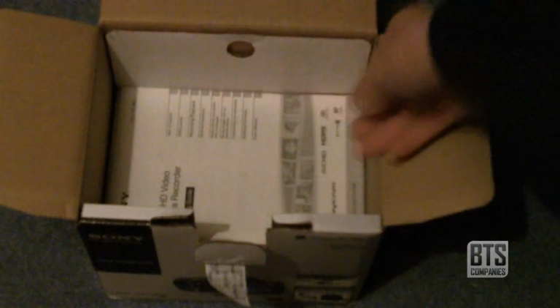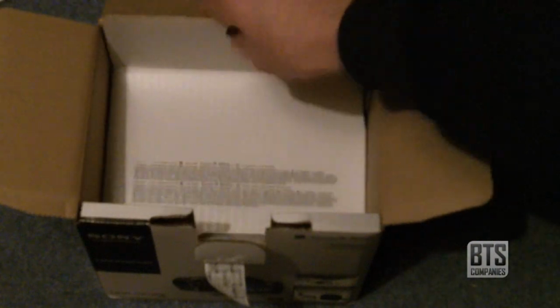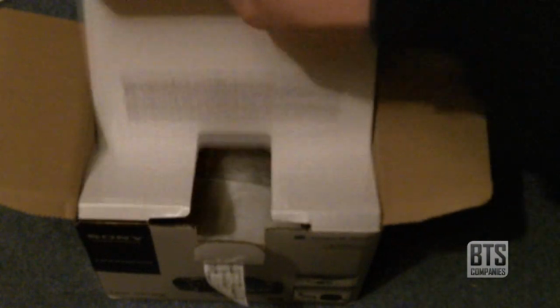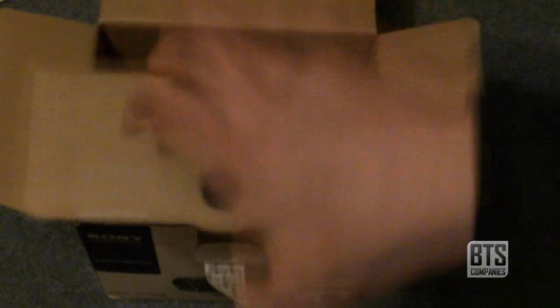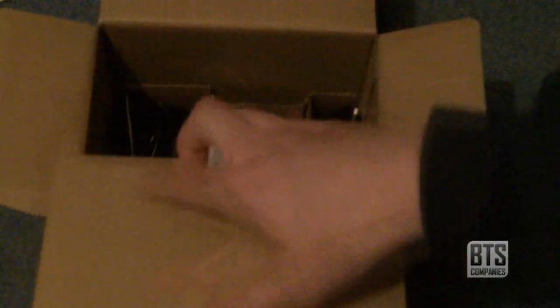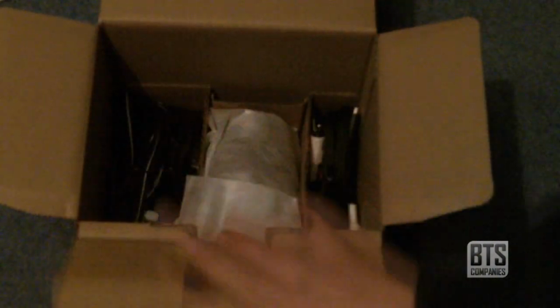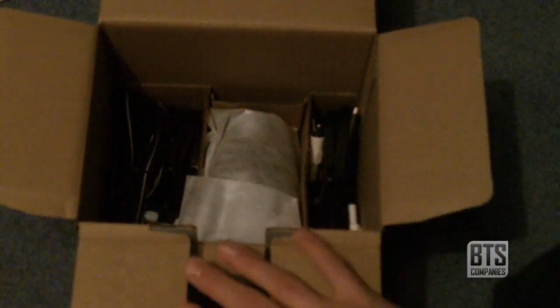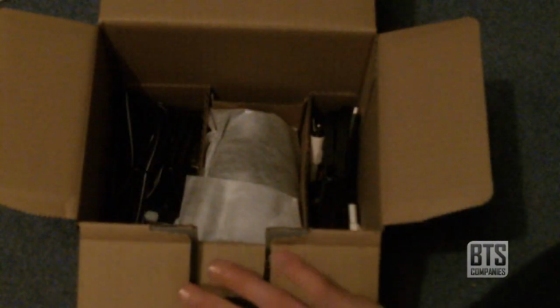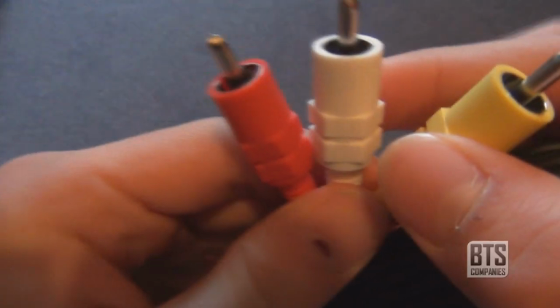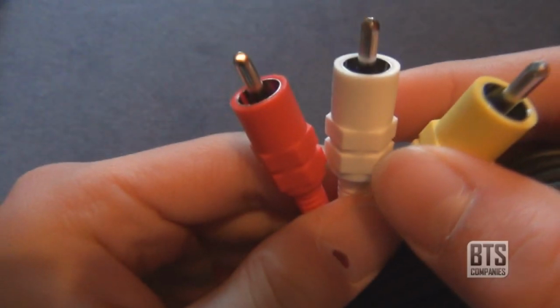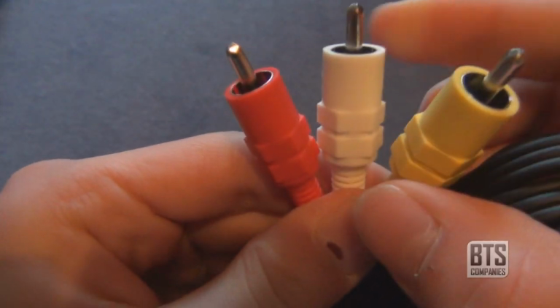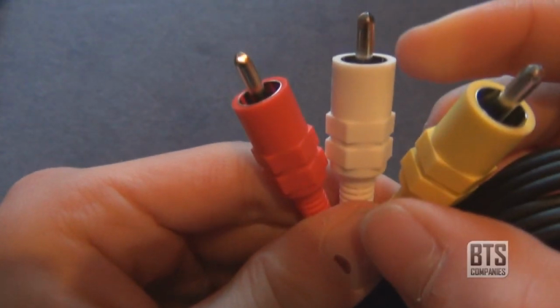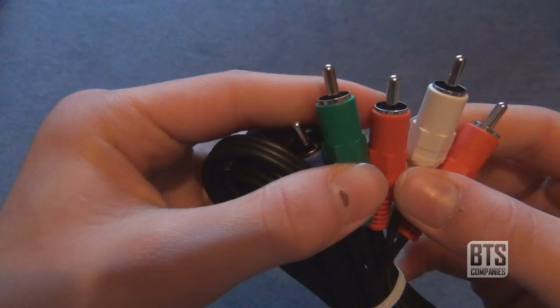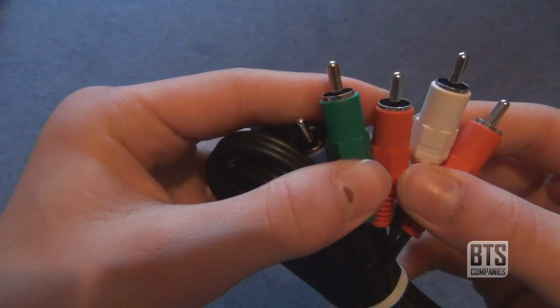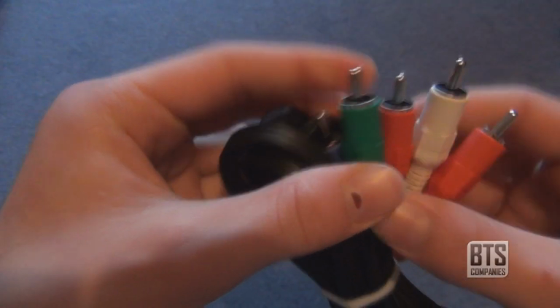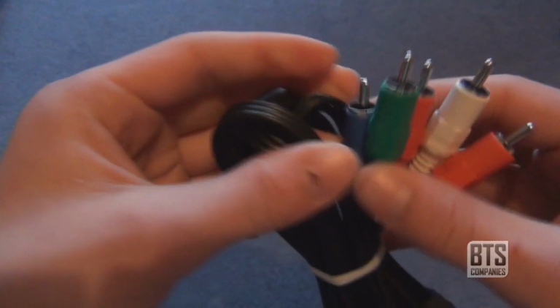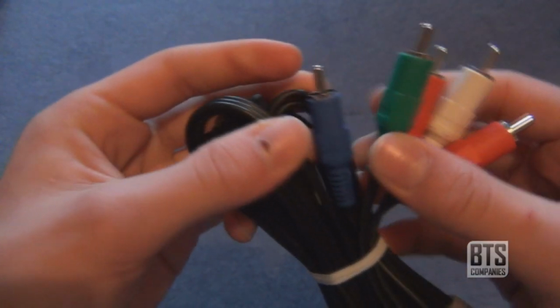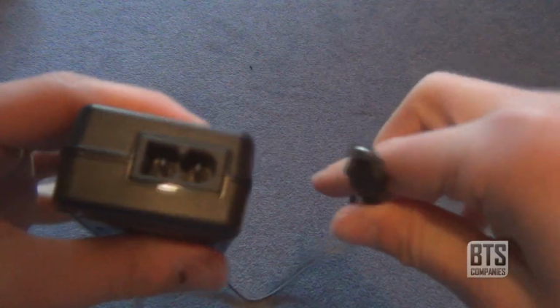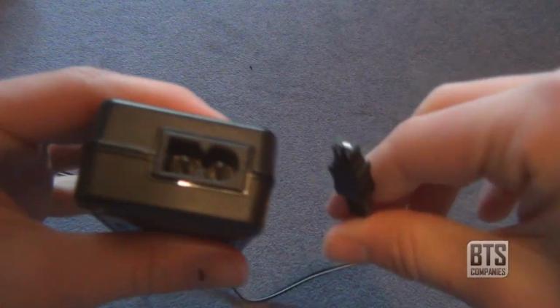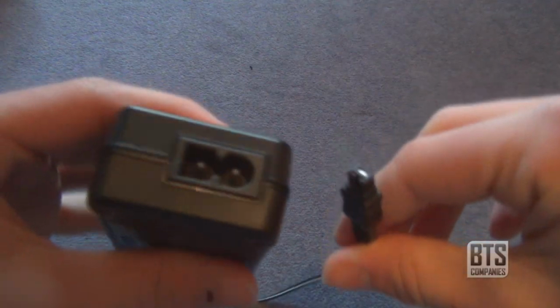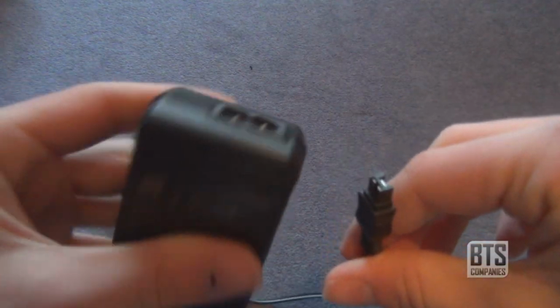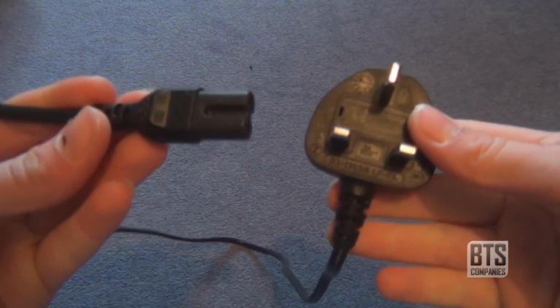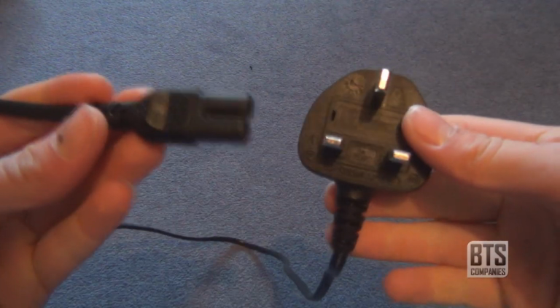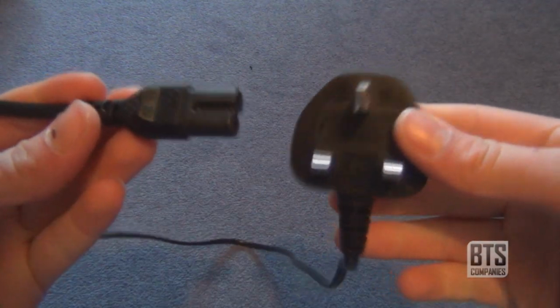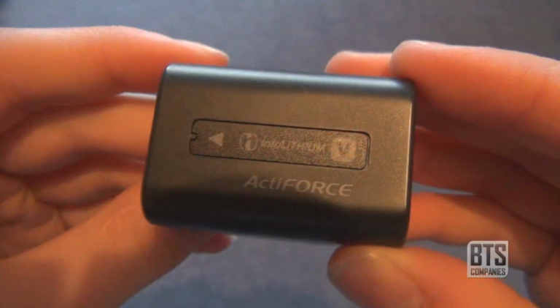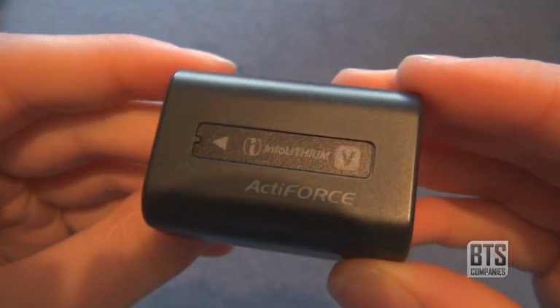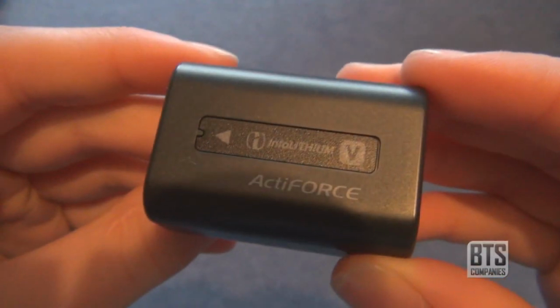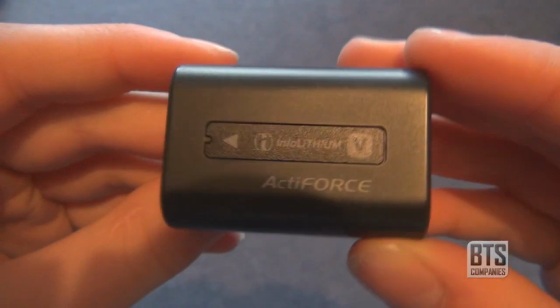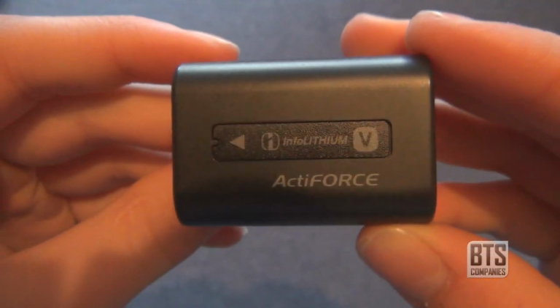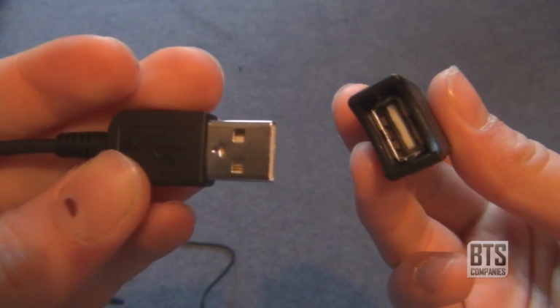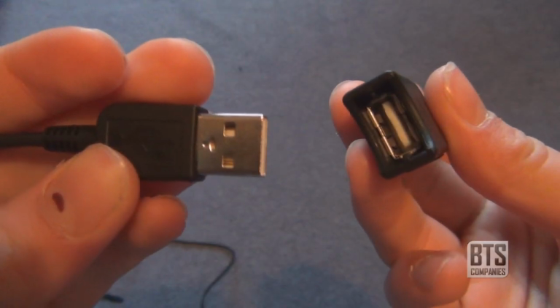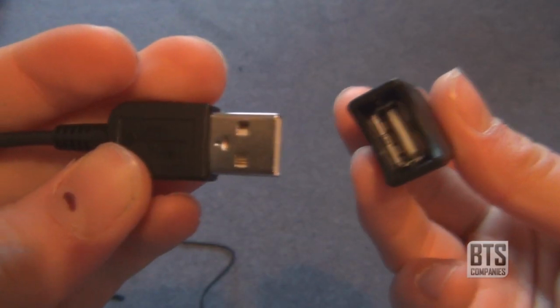If we lift this flap we have some AV cables, component cables, the power pack, the wall plug, the battery, and a USB extender.